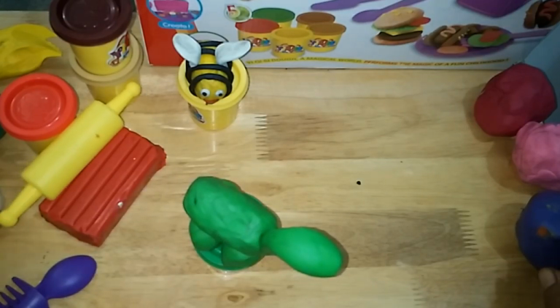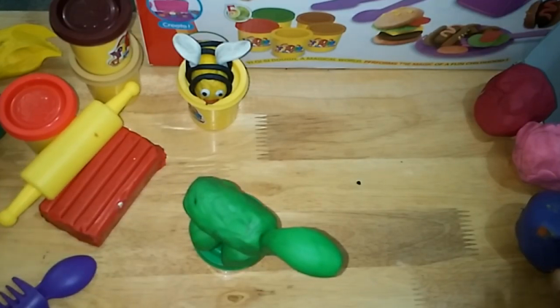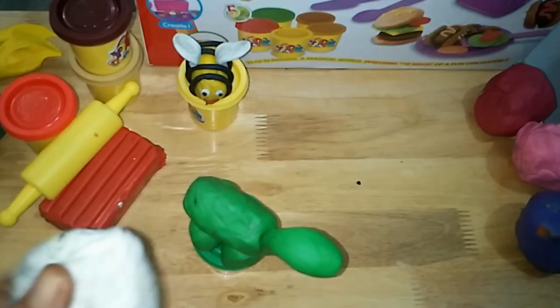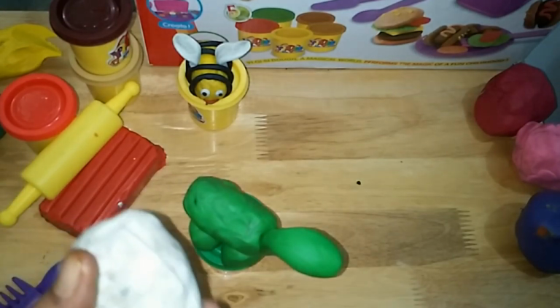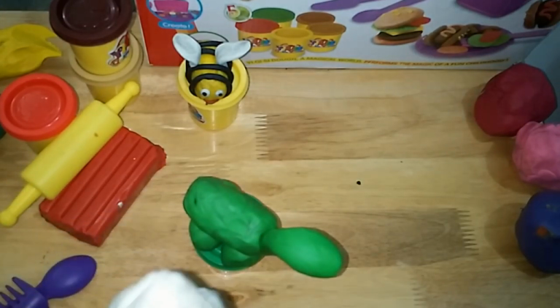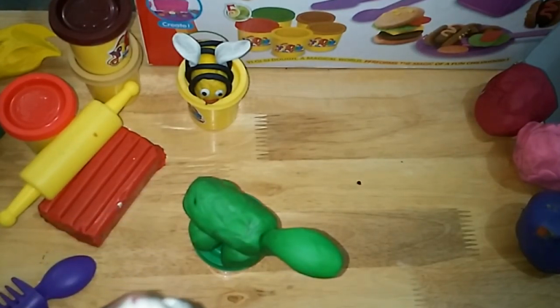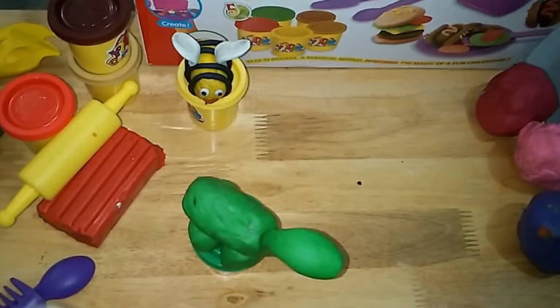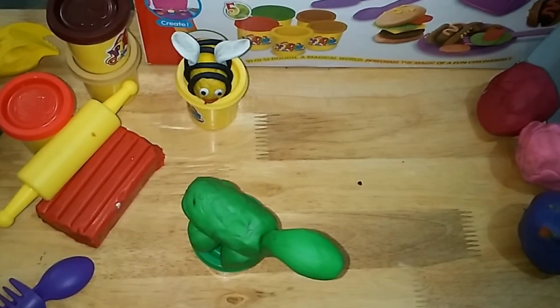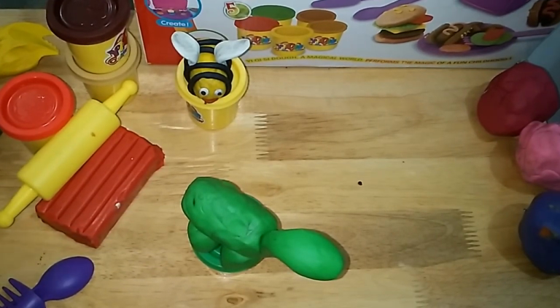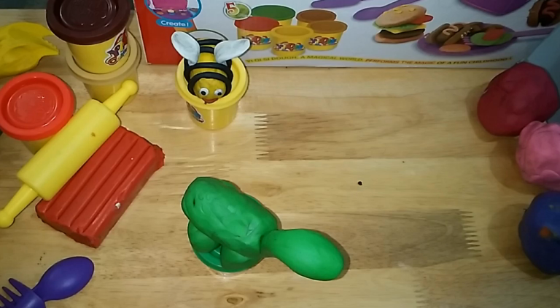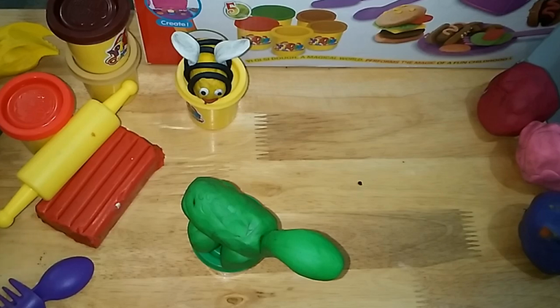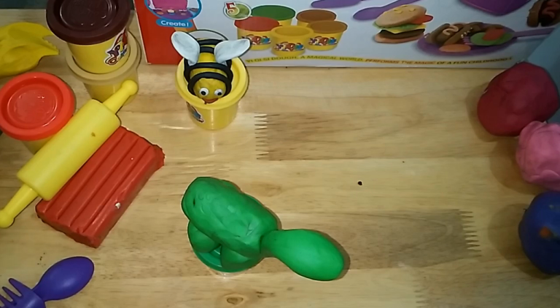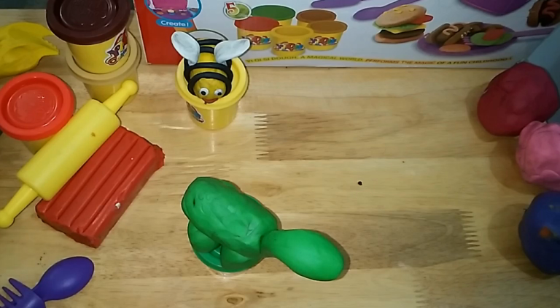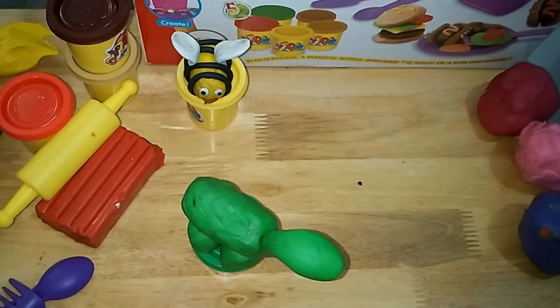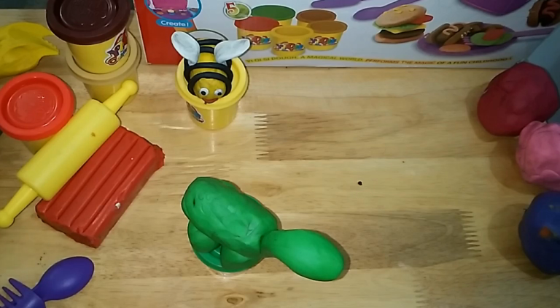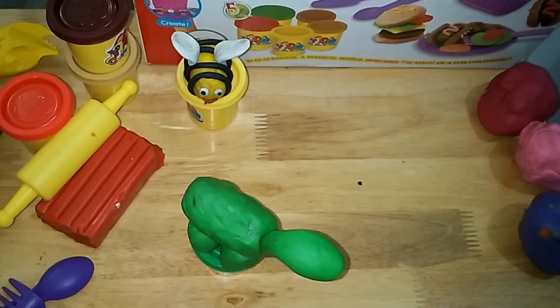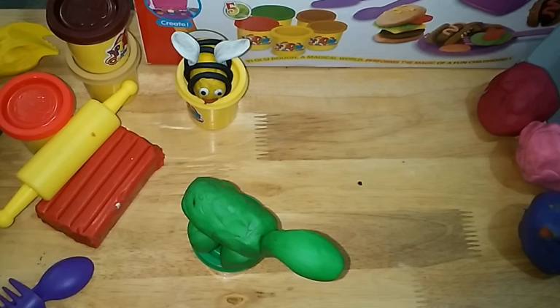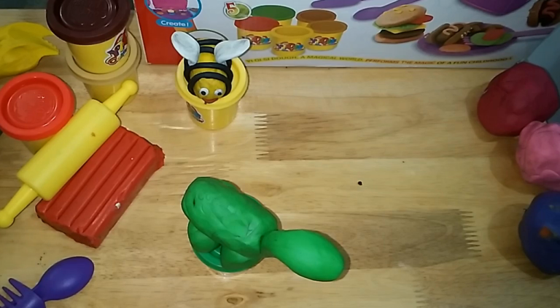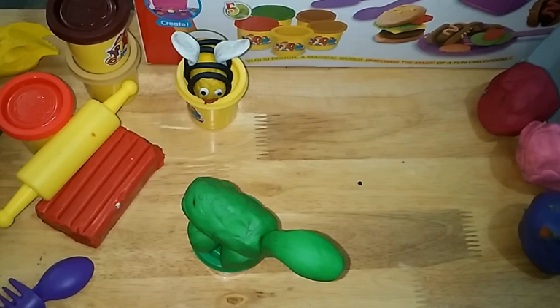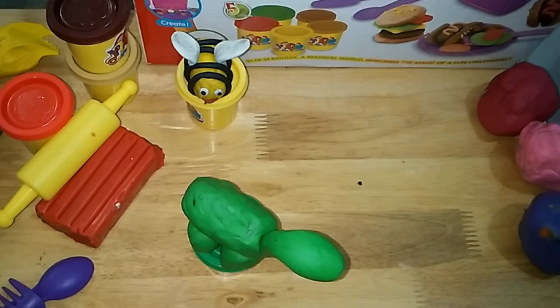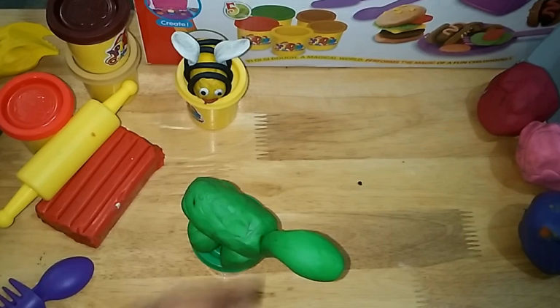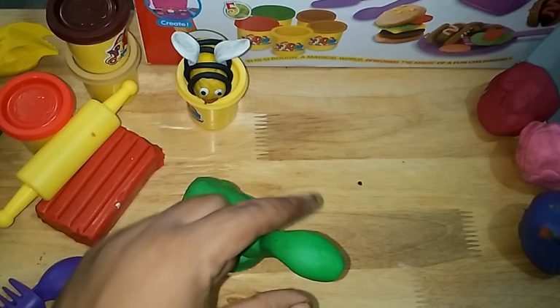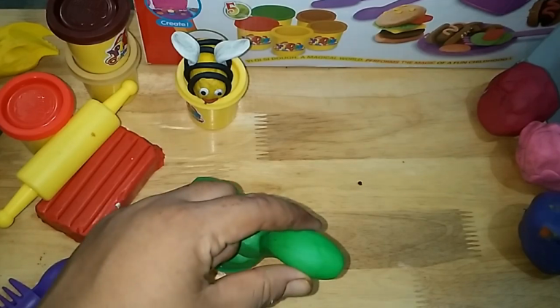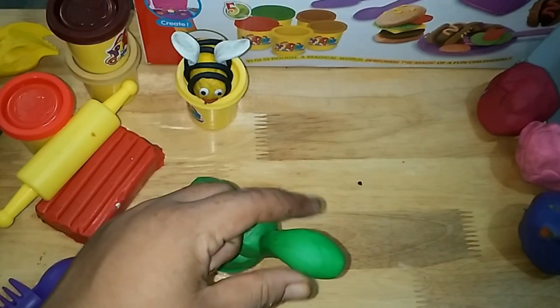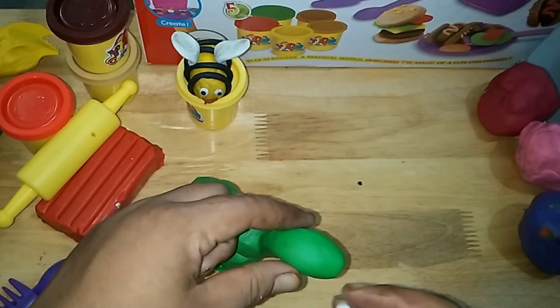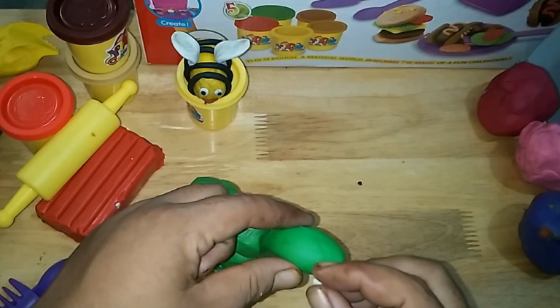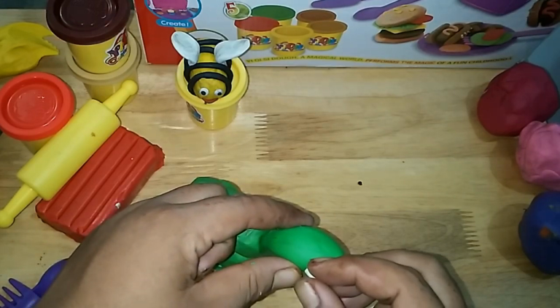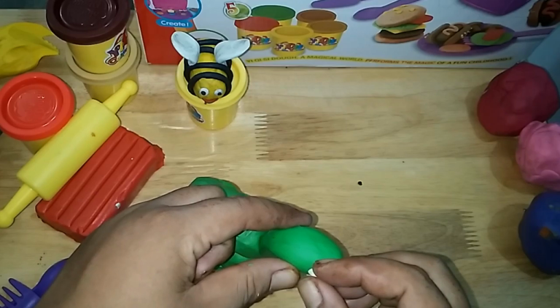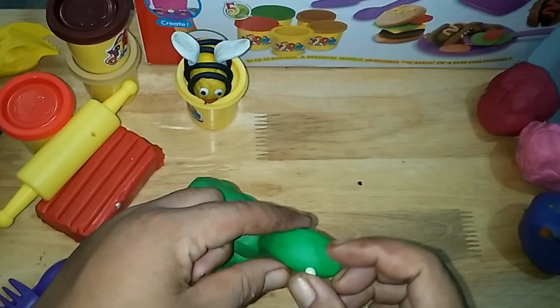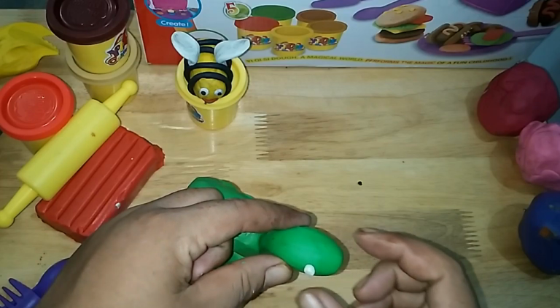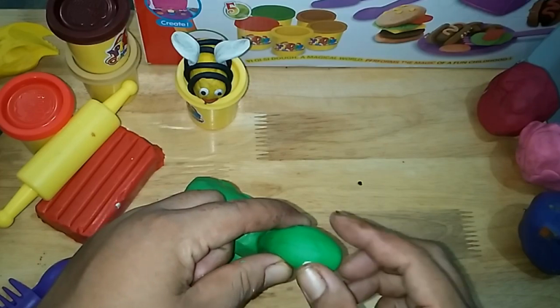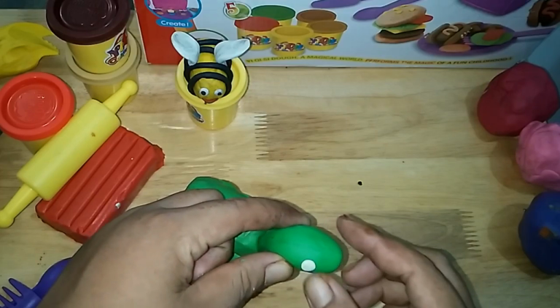This is the way we stretch our arms, stretch our arms, stretch our arms. This is the way we stretch our arms so early in the morning.